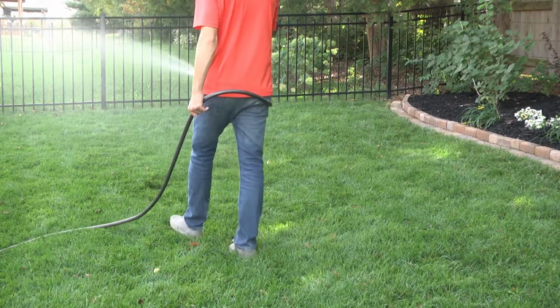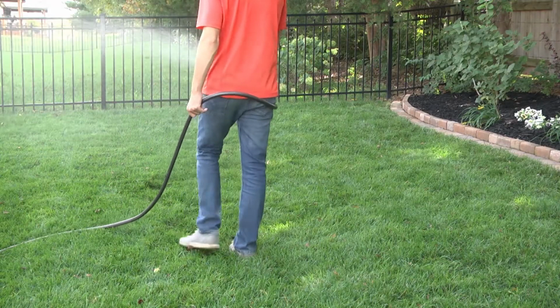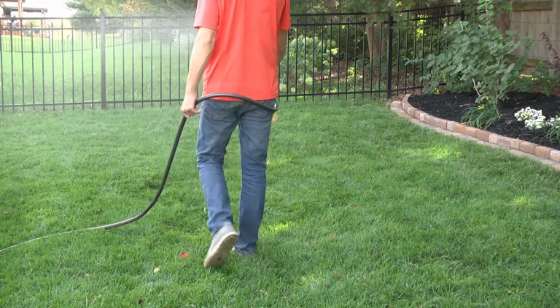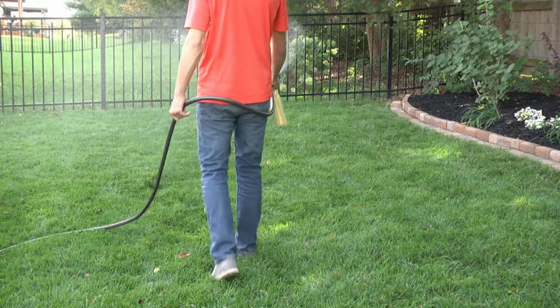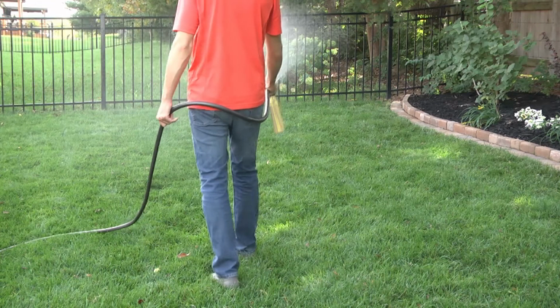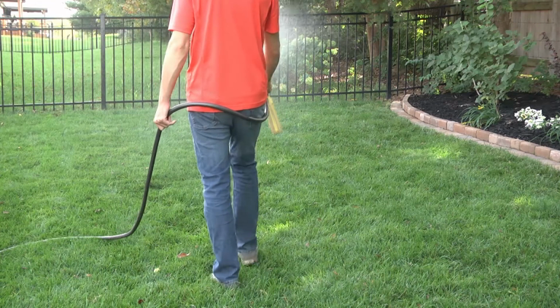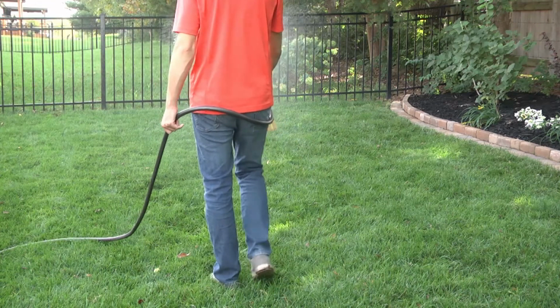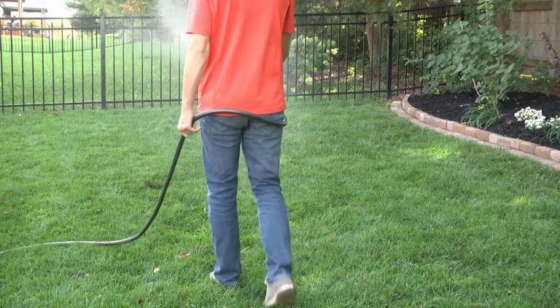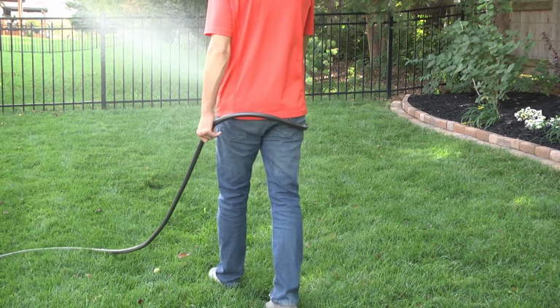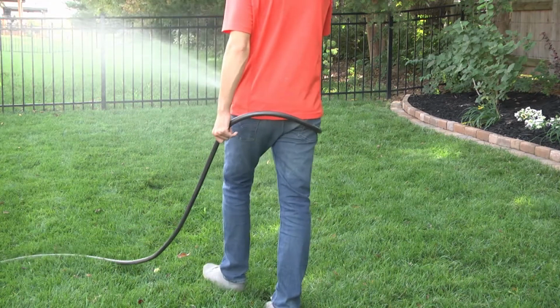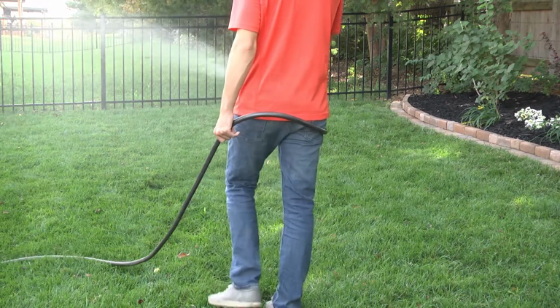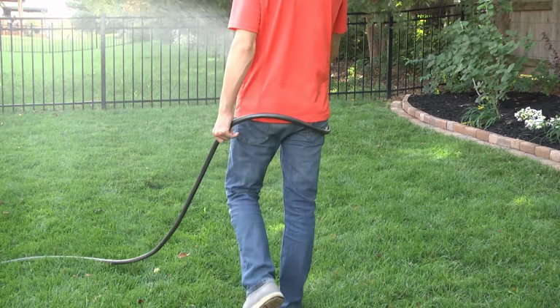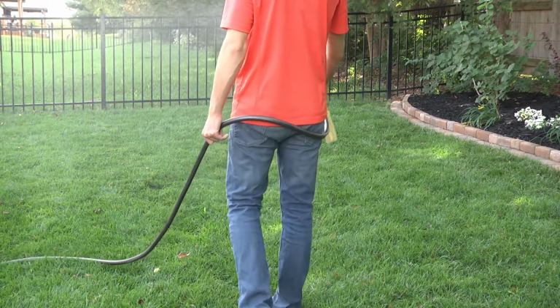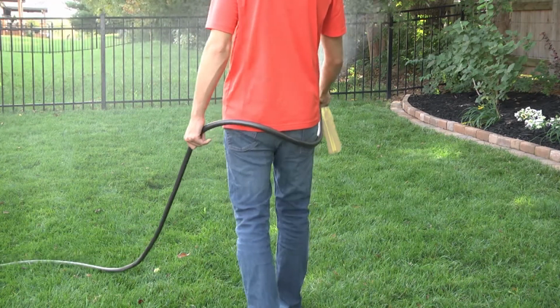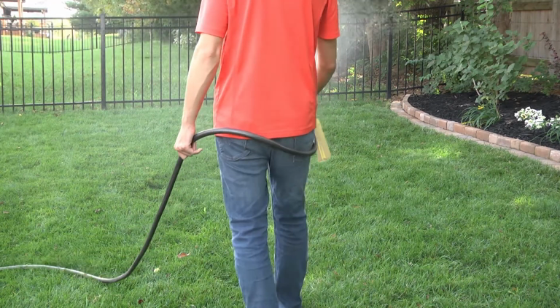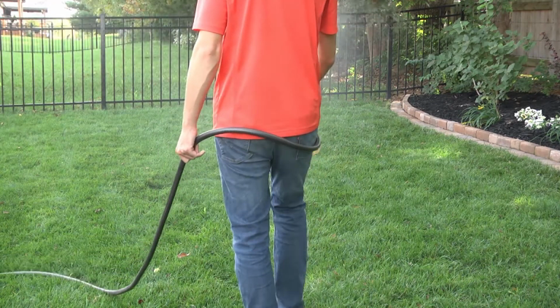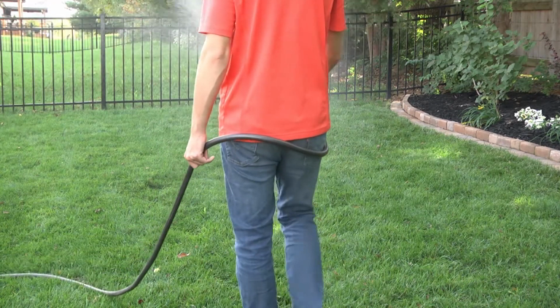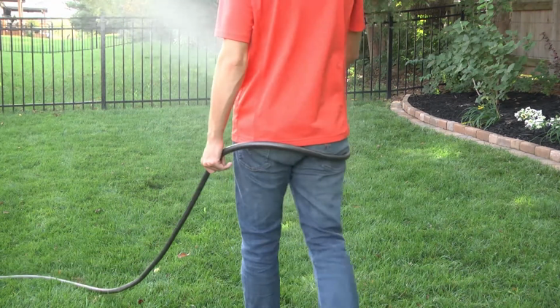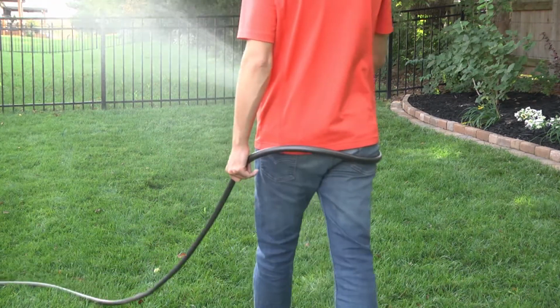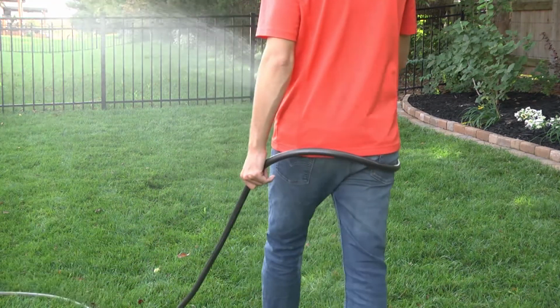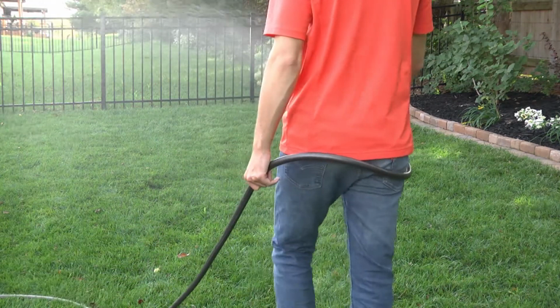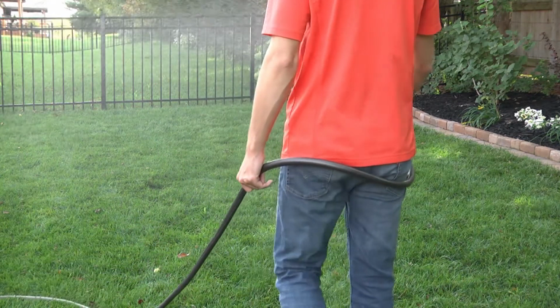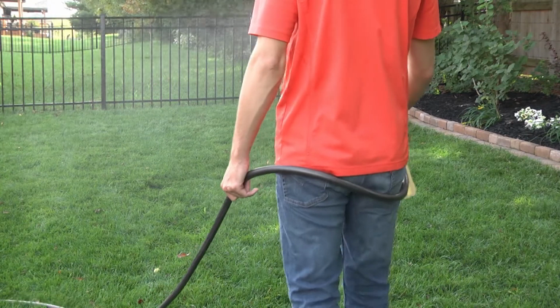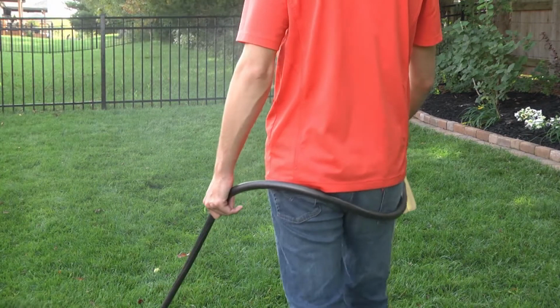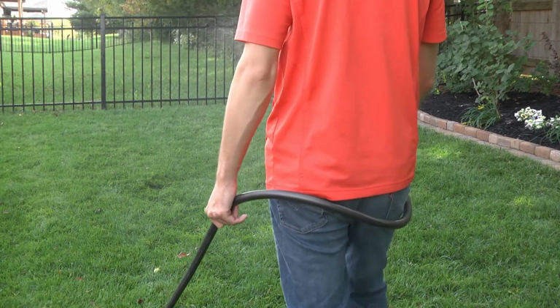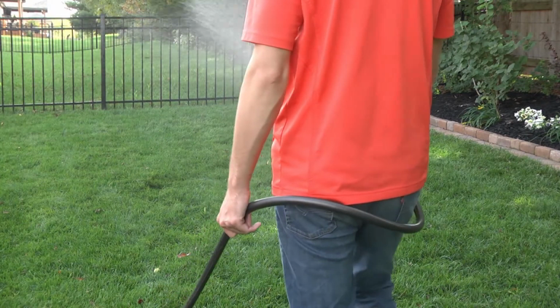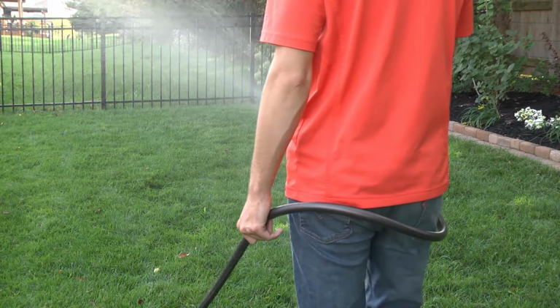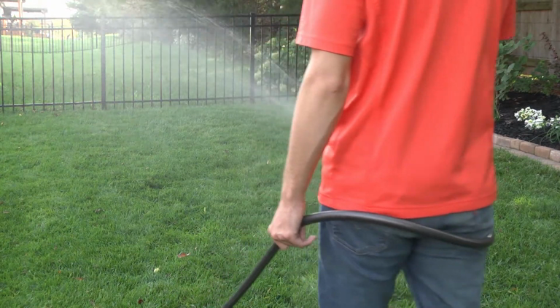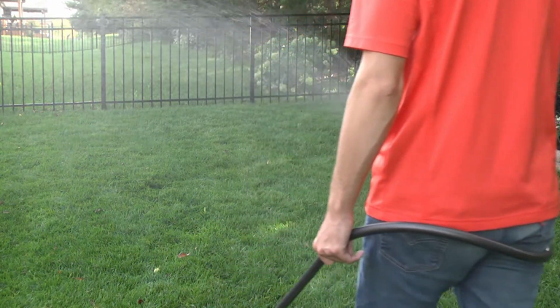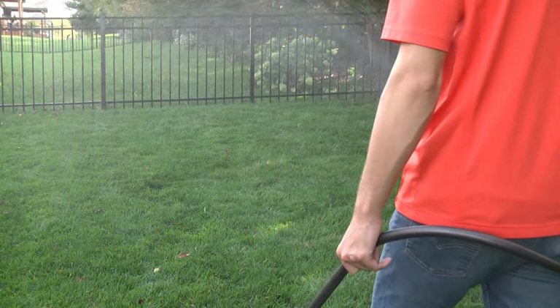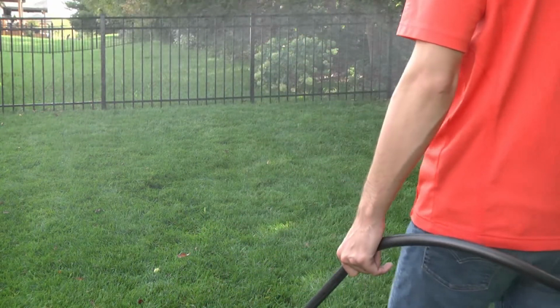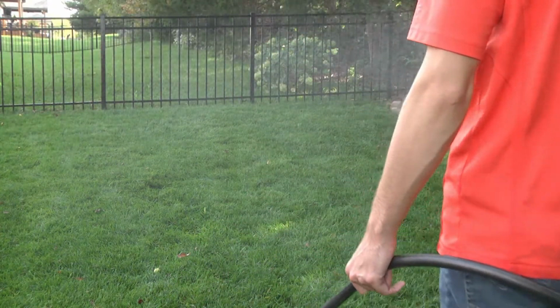Walk at a steady pace, working your way back toward the faucet. Spray using an even sweeping motion, slightly overlapping the treated areas.